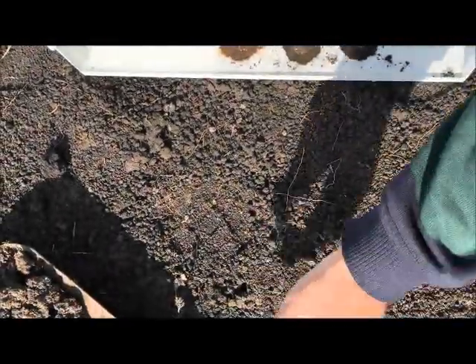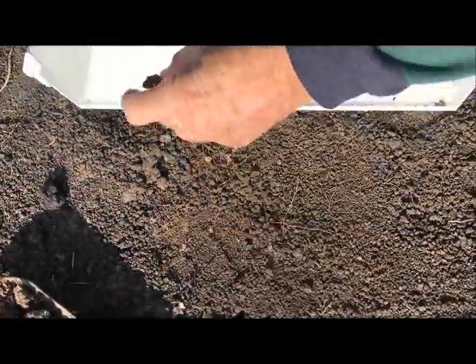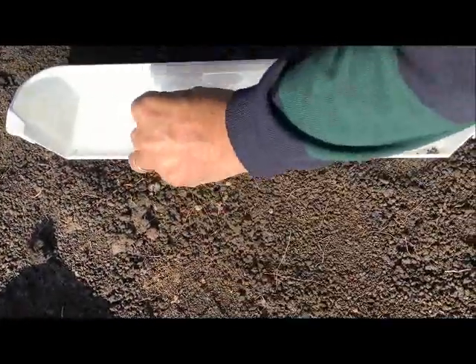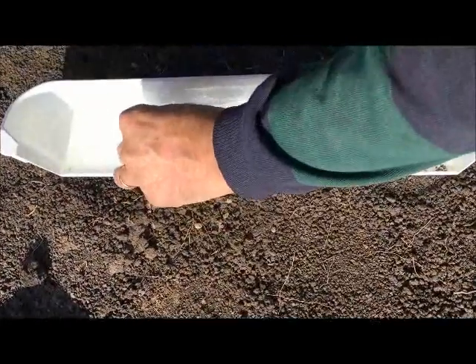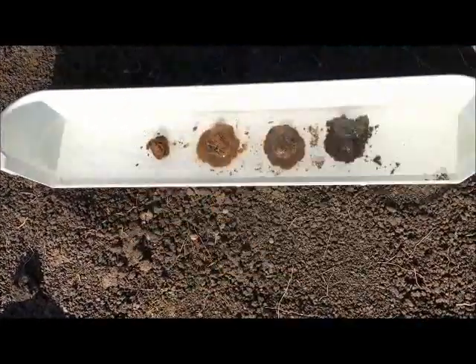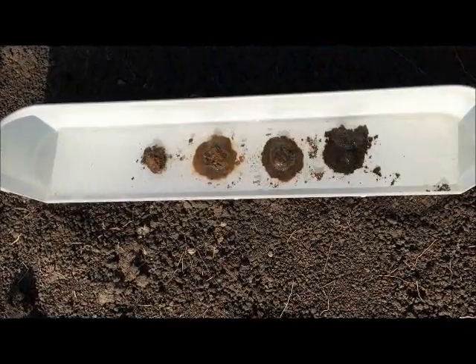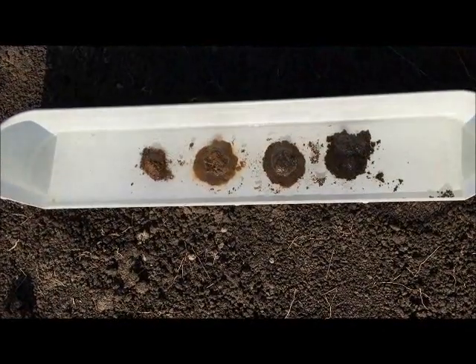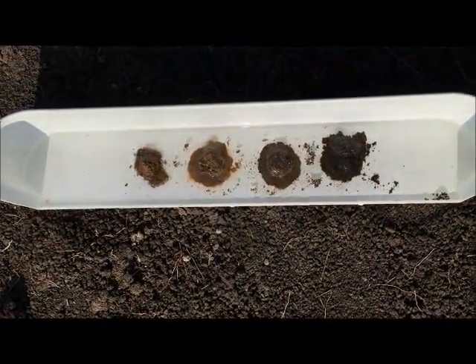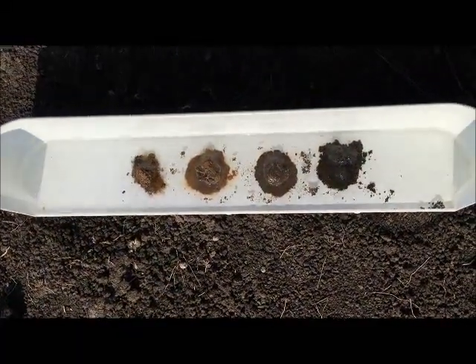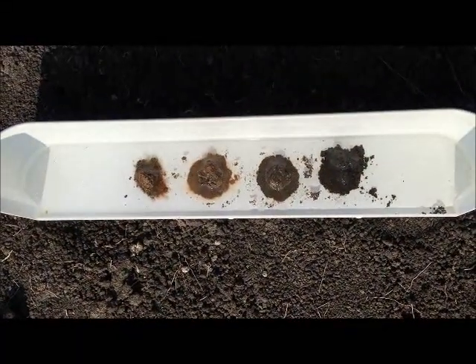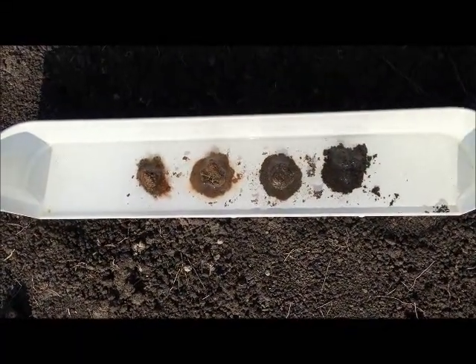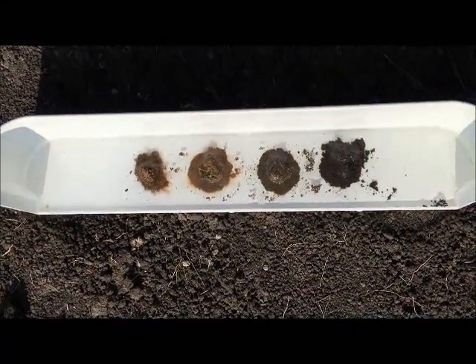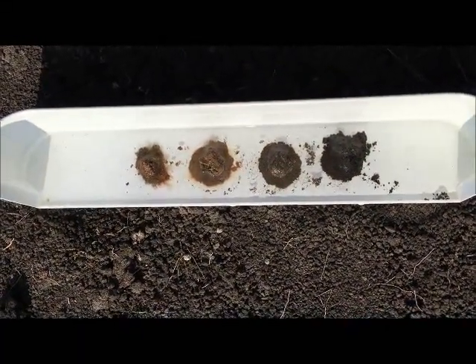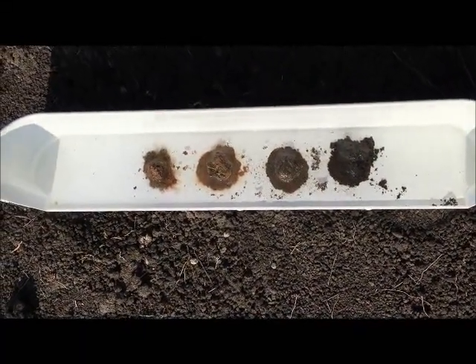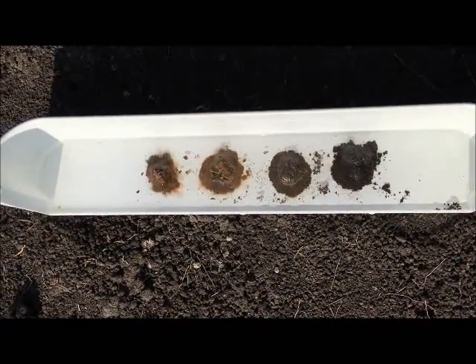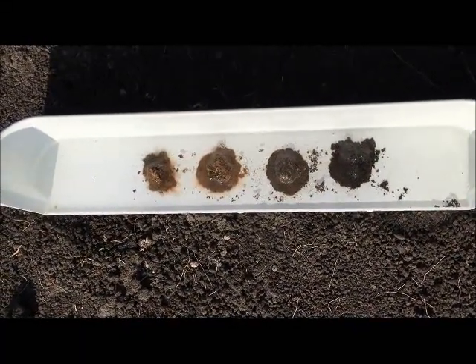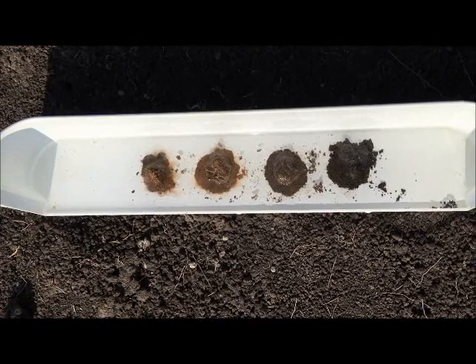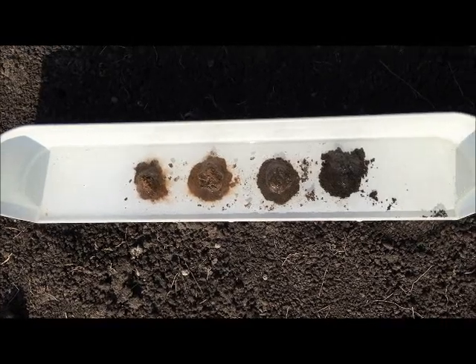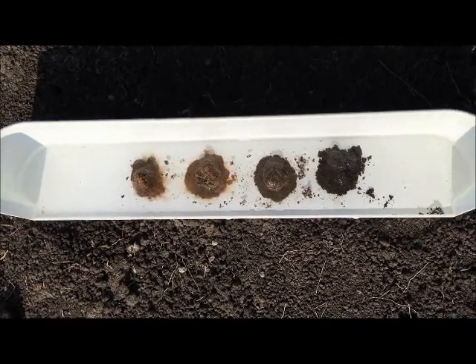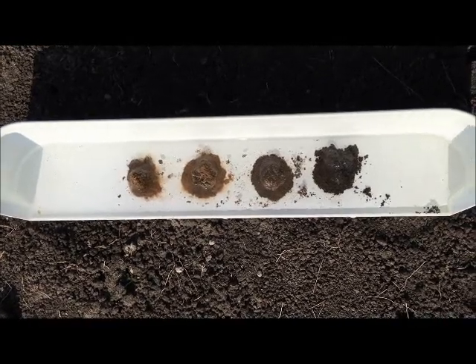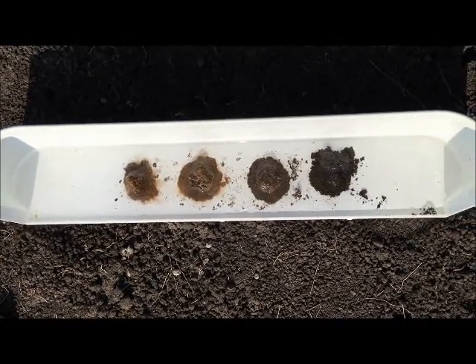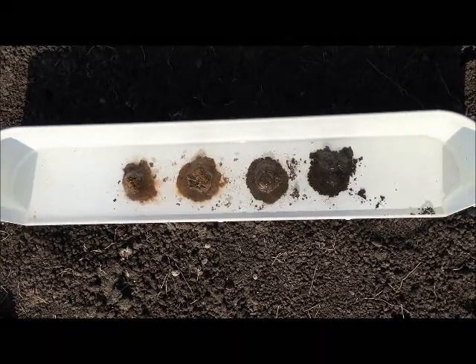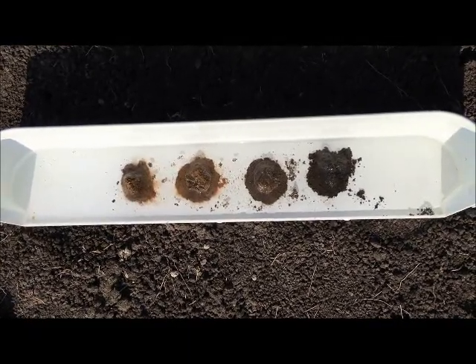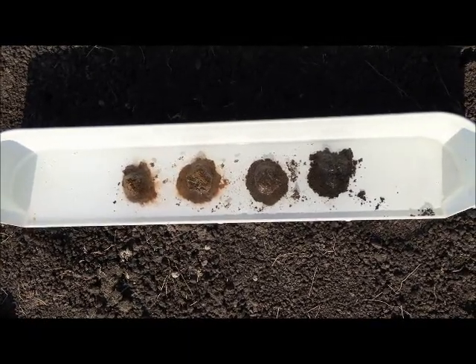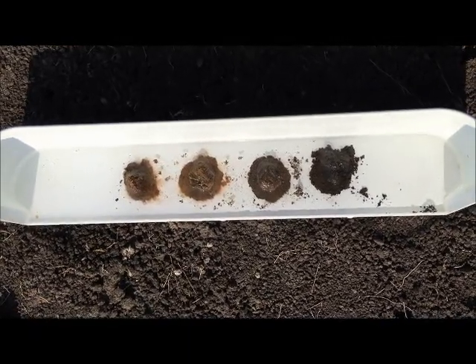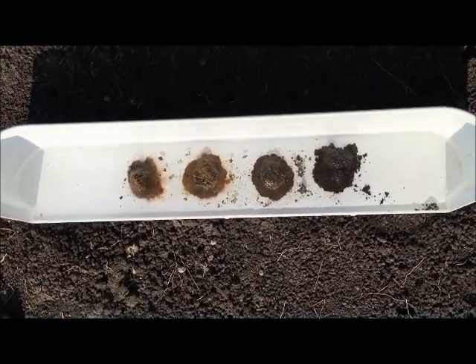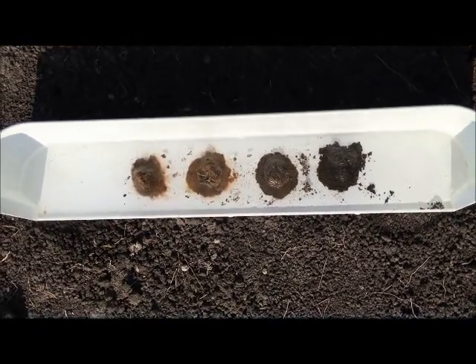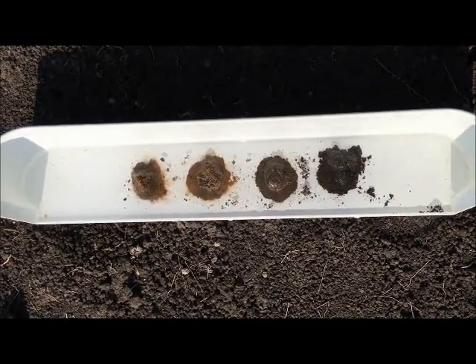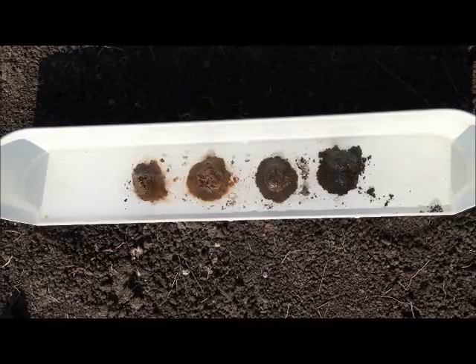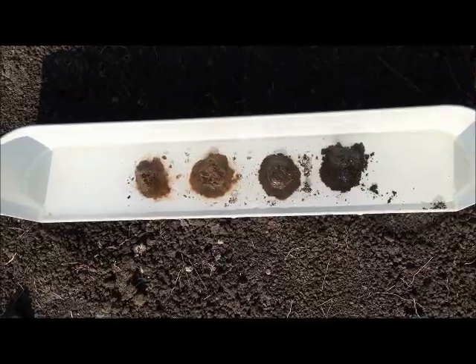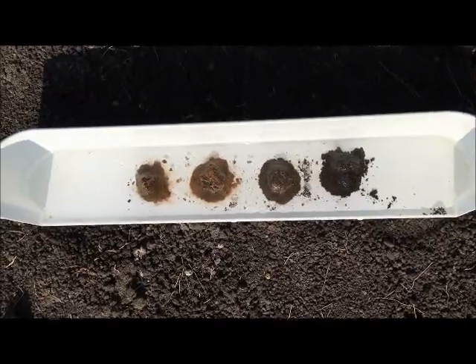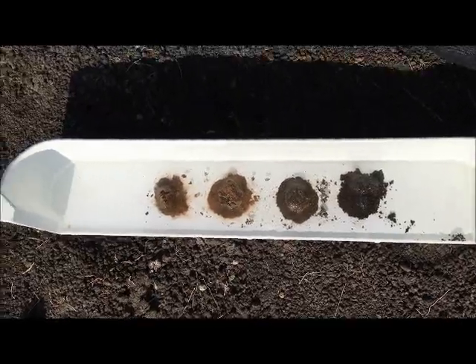One more sample from down below — look at that. So it's no wonder when these soils start to have water running through them how they quickly gully and fall apart.